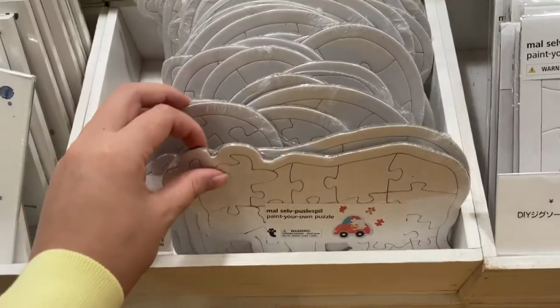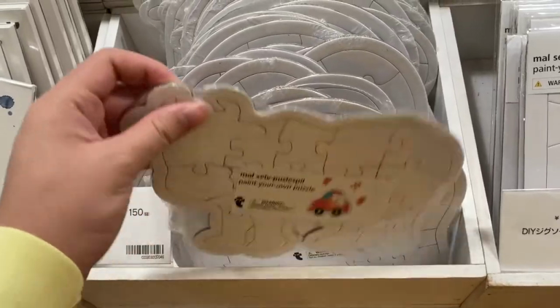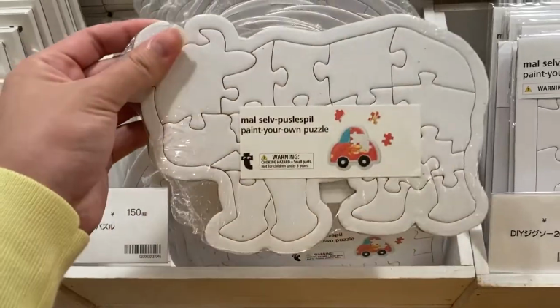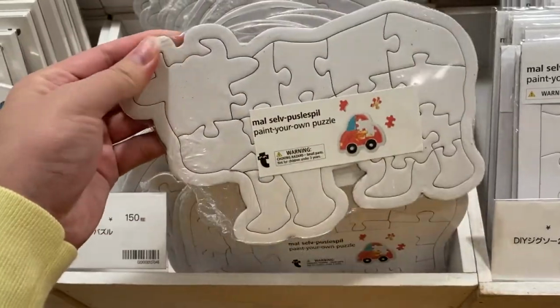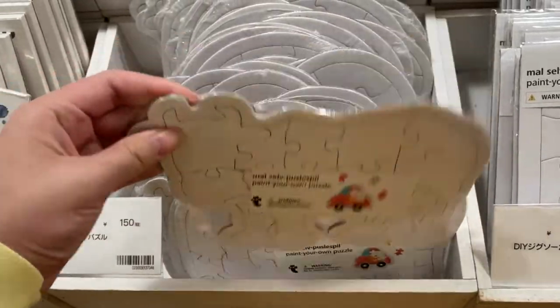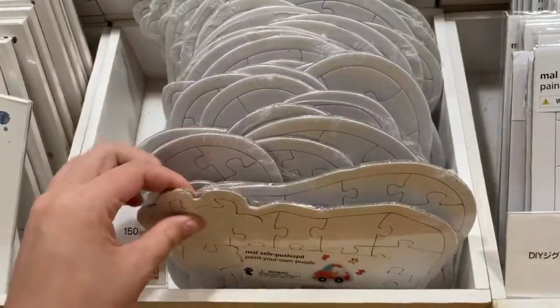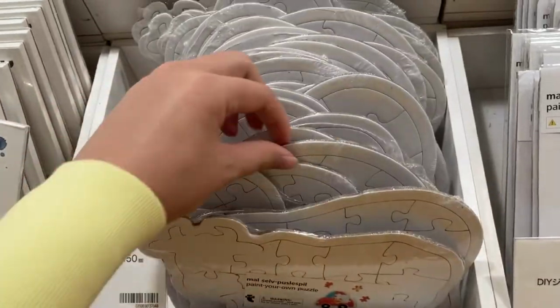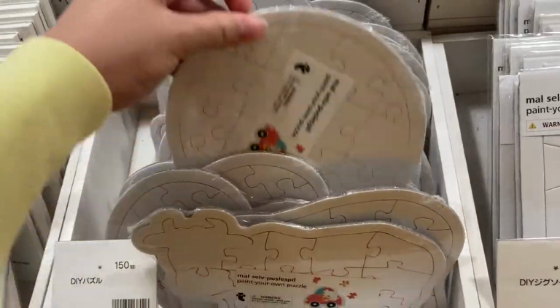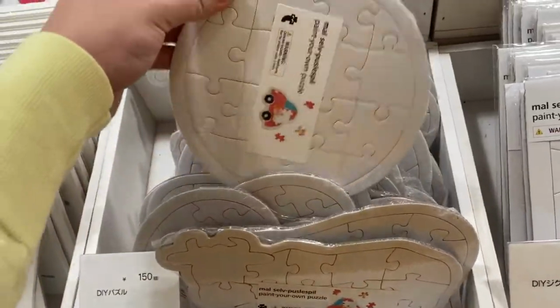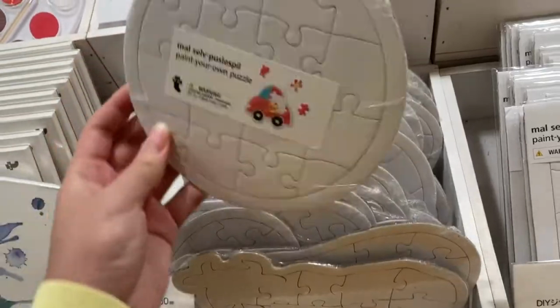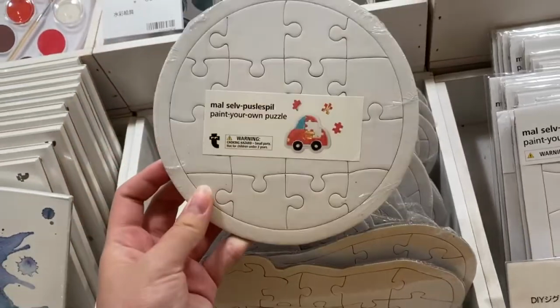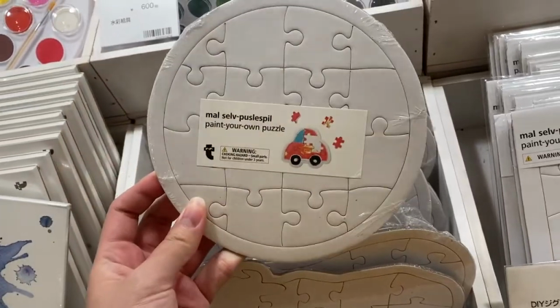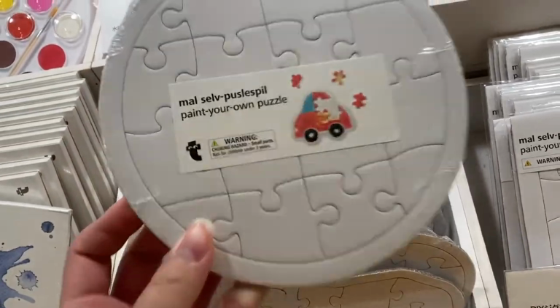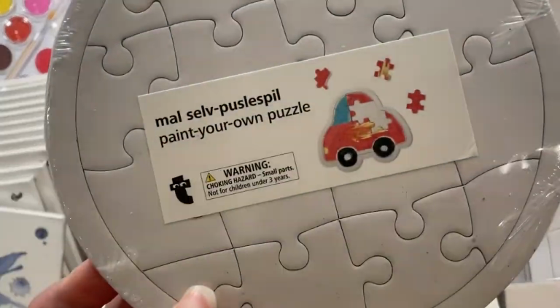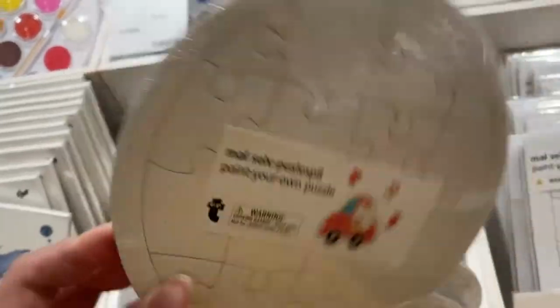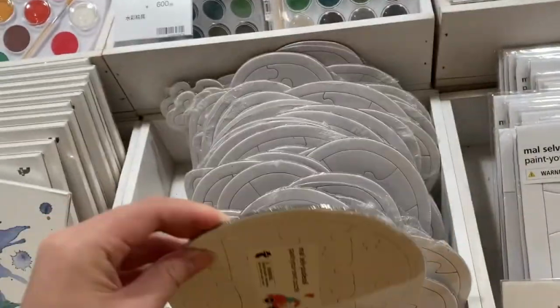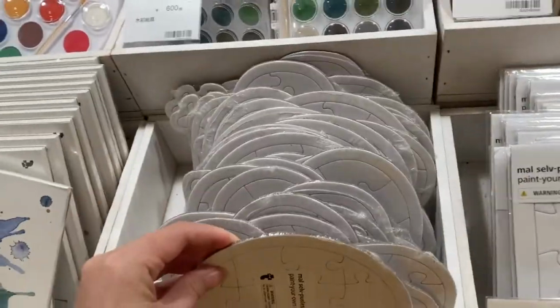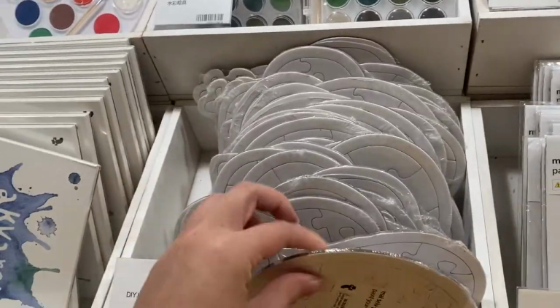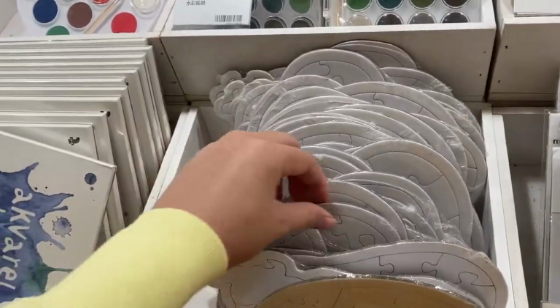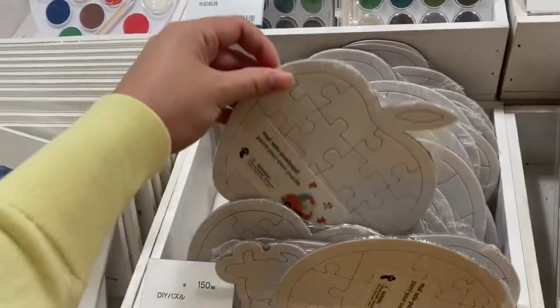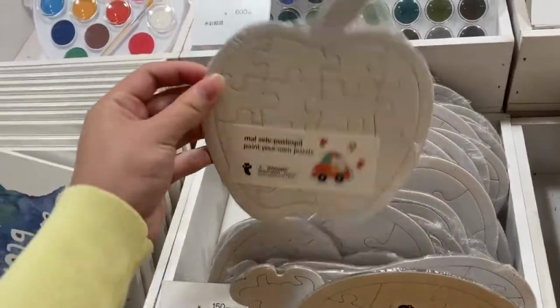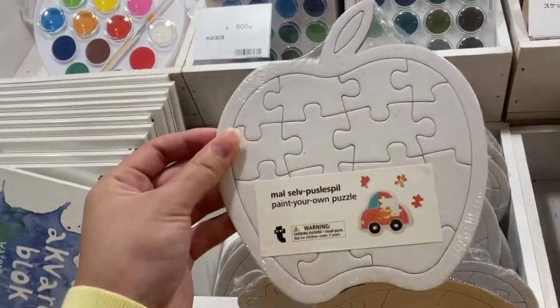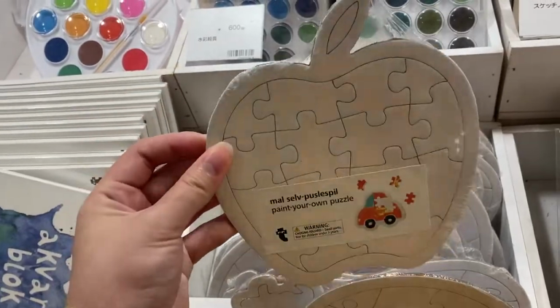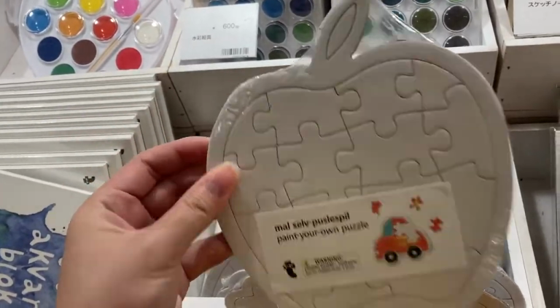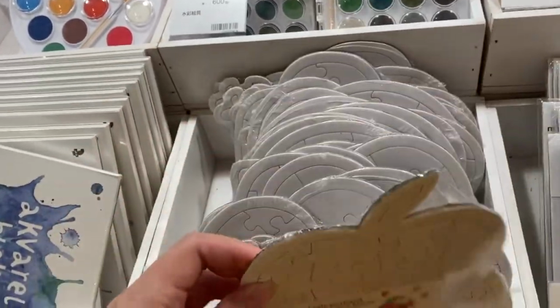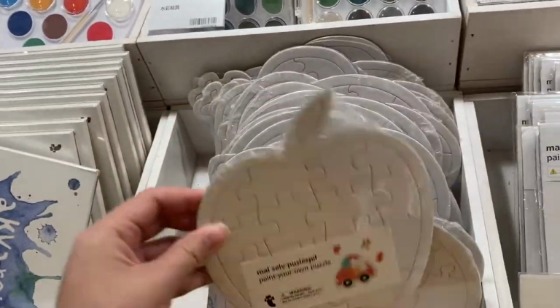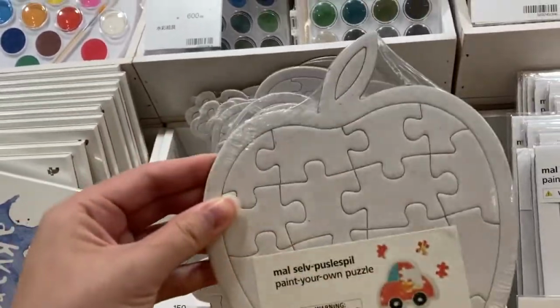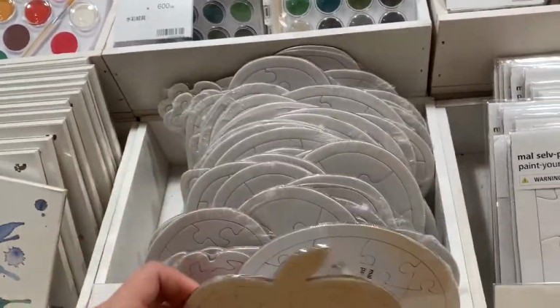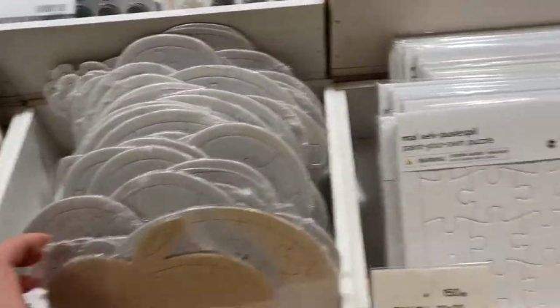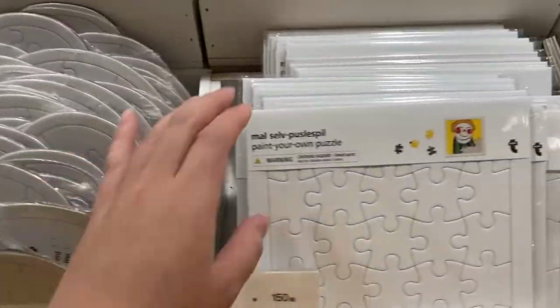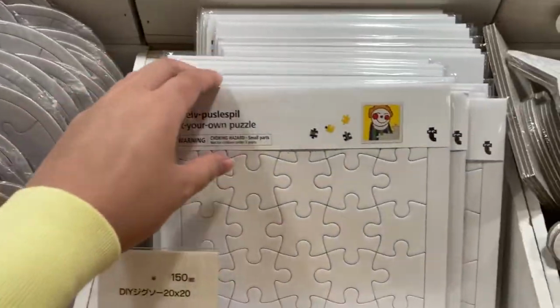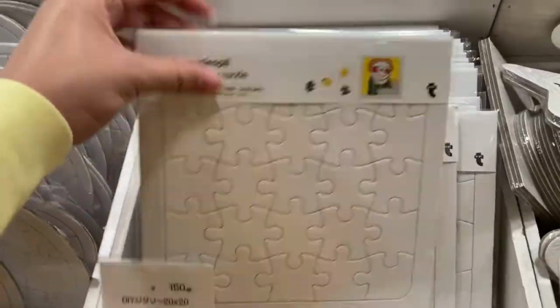And this is a cow puzzle. And this is a circle puzzle — I thought it was the wheels of a car at first. And there's also an apple puzzle. And if you want regular shaped ones, they also have square ones on the side.